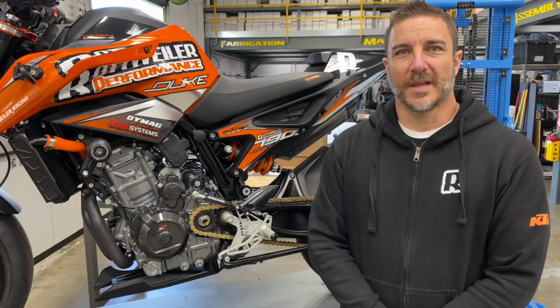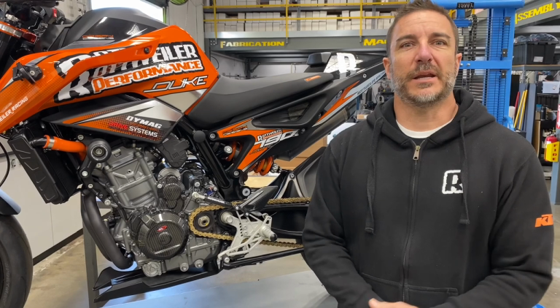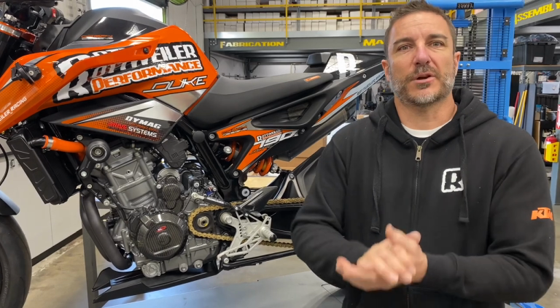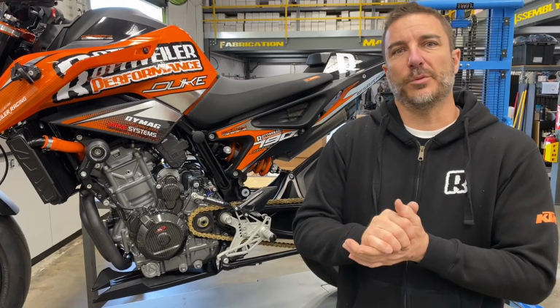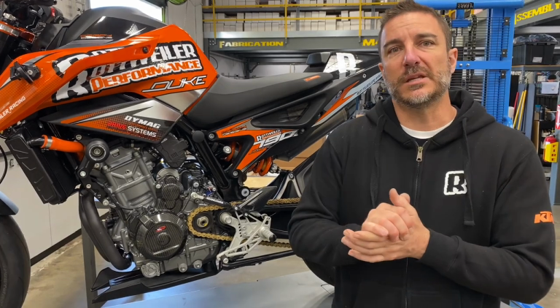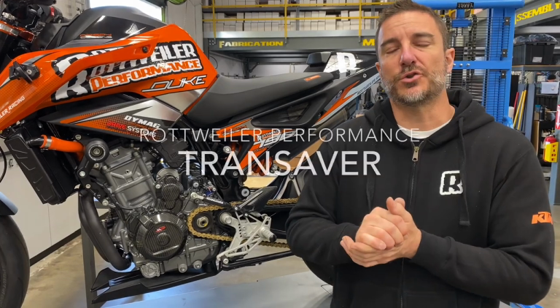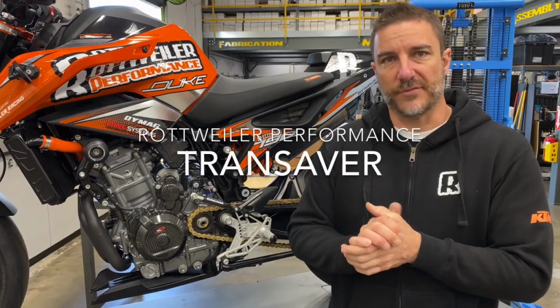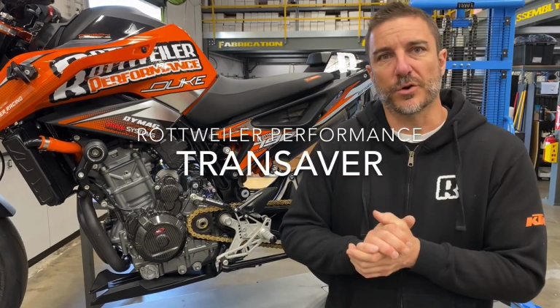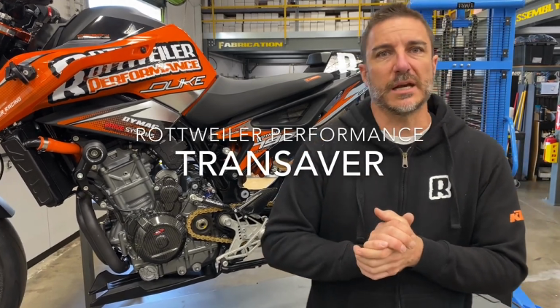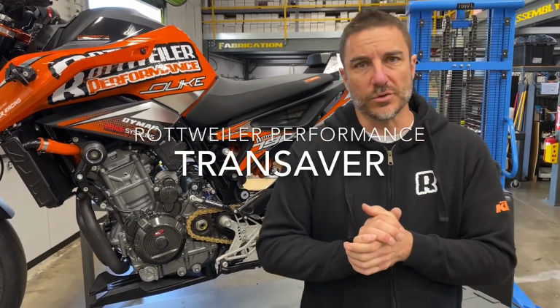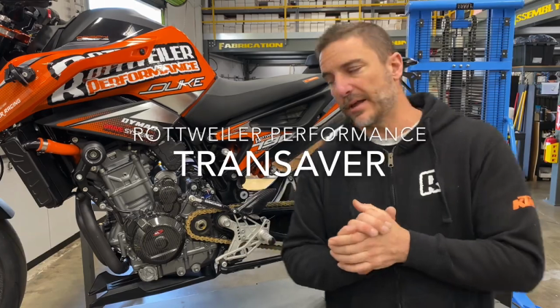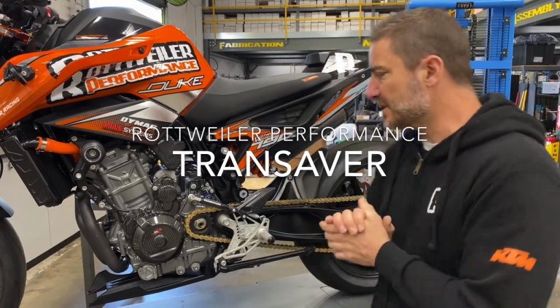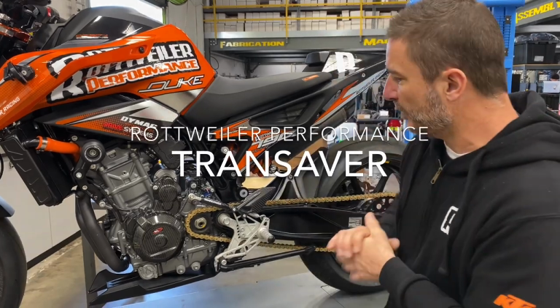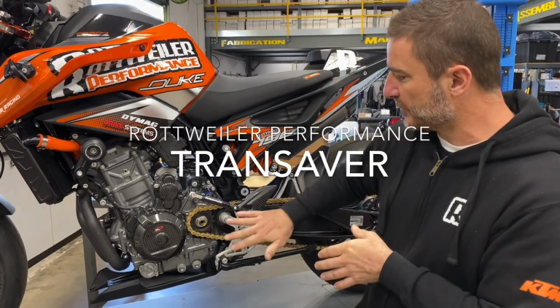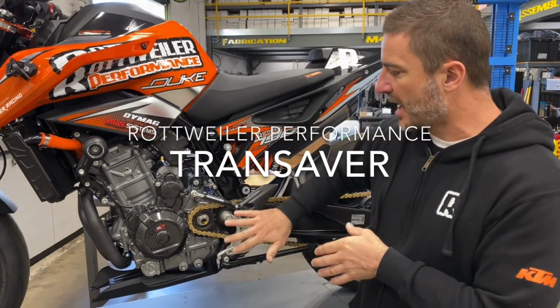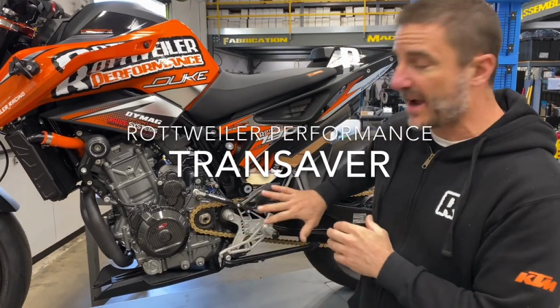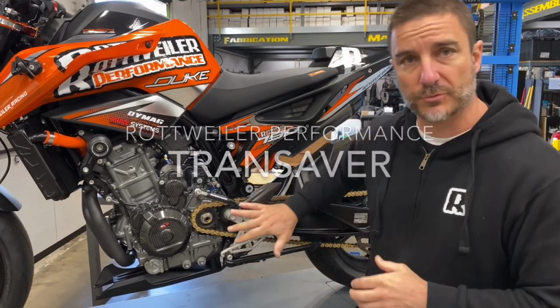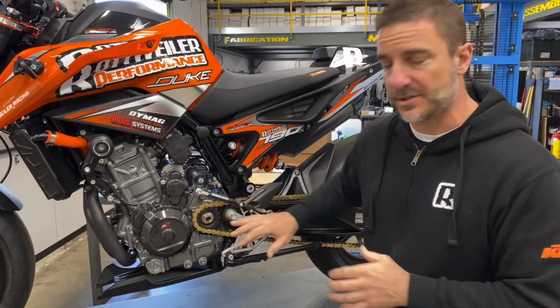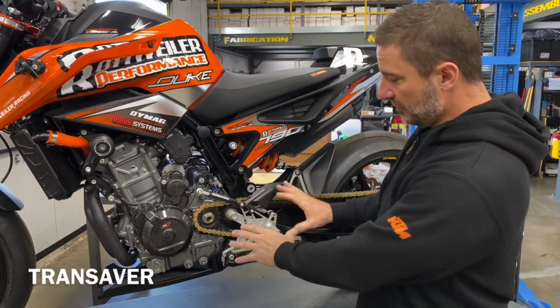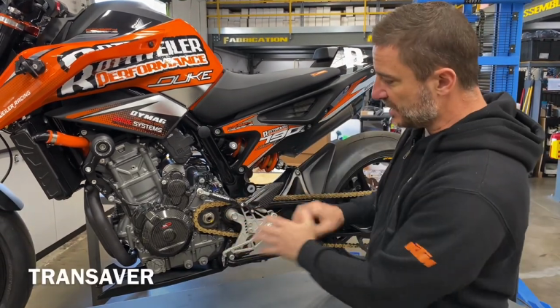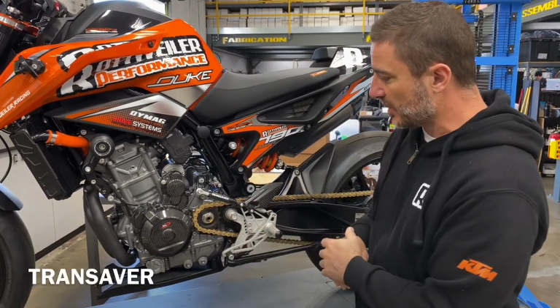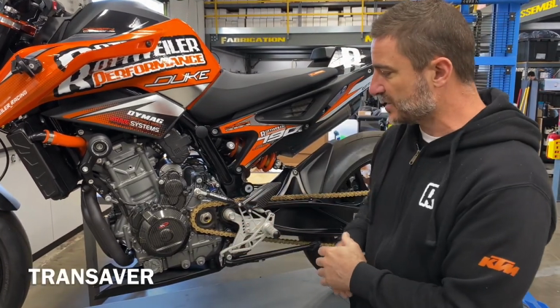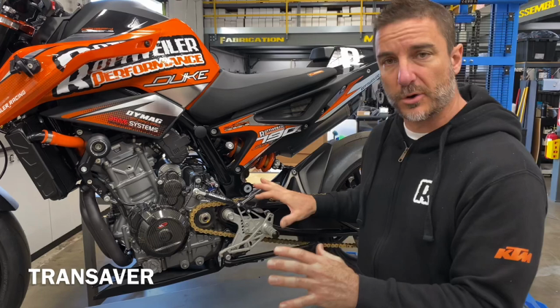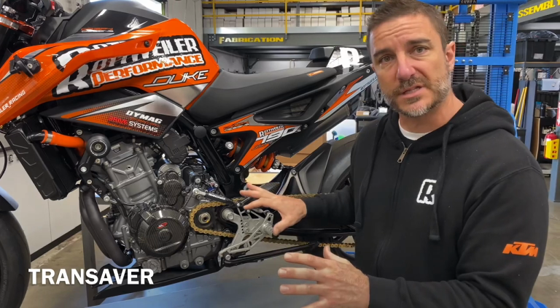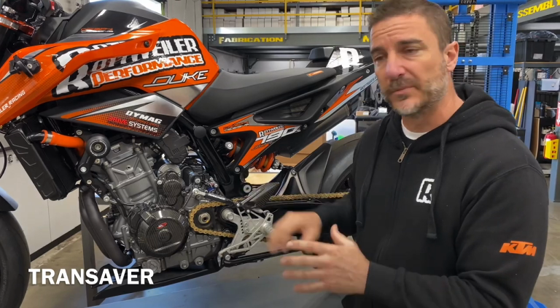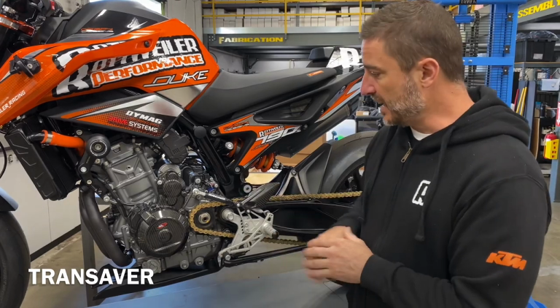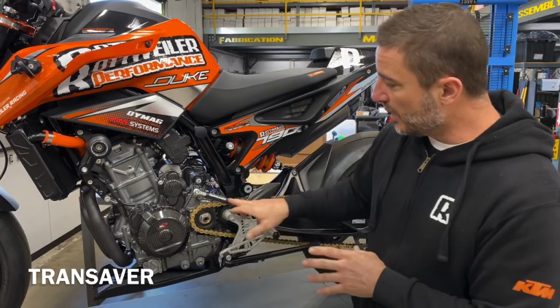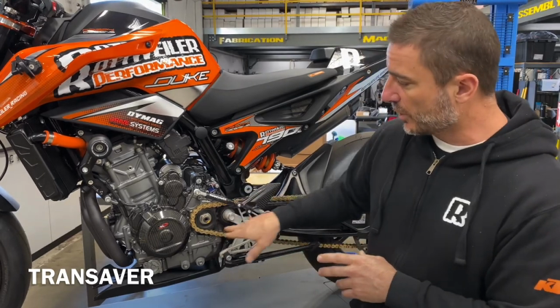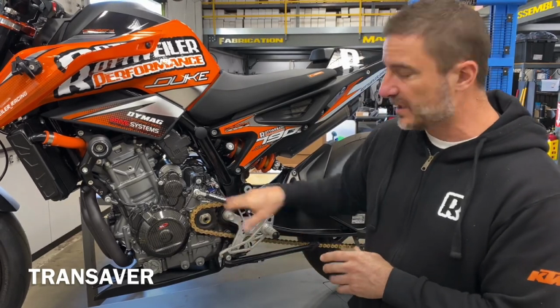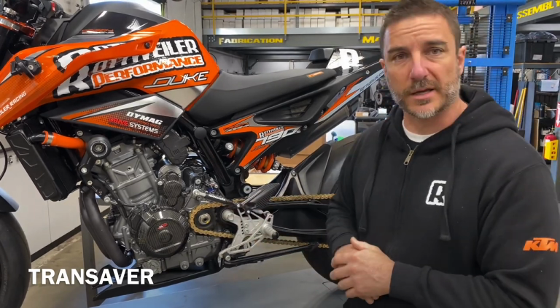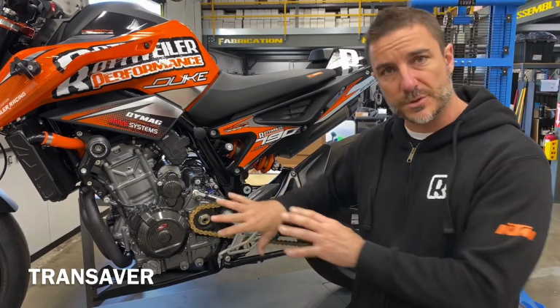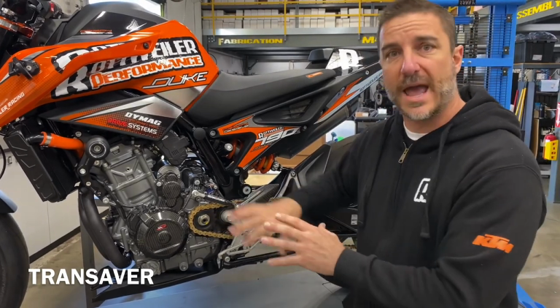Hey everybody, today we're going to tell you a little bit about the new trans saber for the 790 Duke. This is available for both the stock and the aftermarket rear set — right here's the aftermarket rear set. They work both the same, and they will also both work with the sprocket cover, which we don't have on this particular bike.